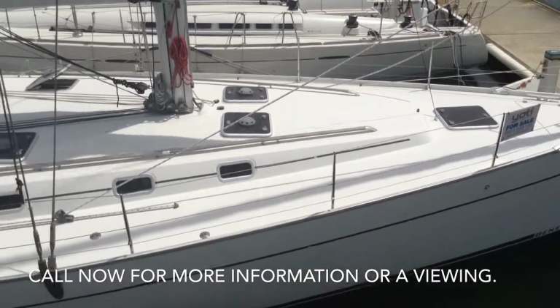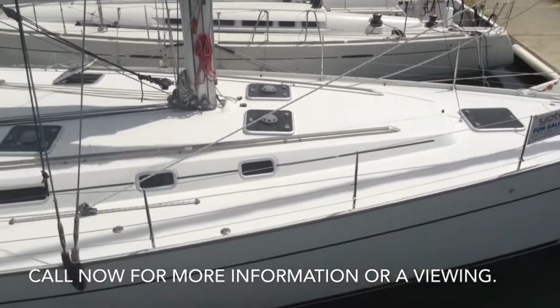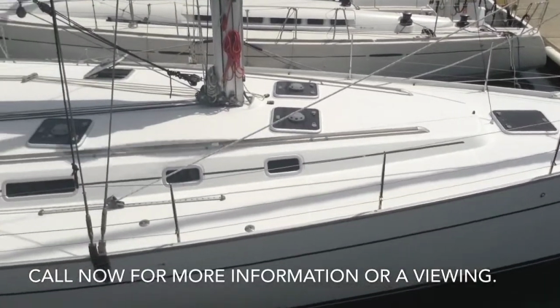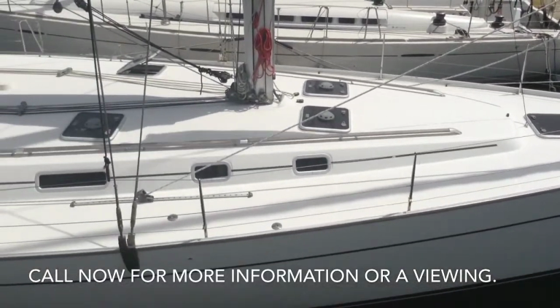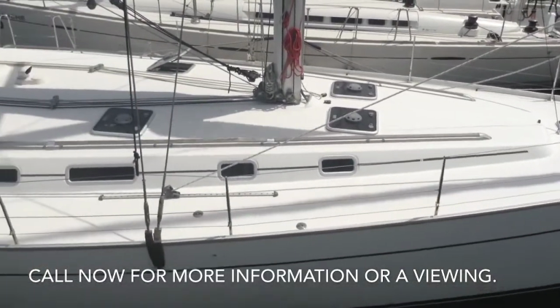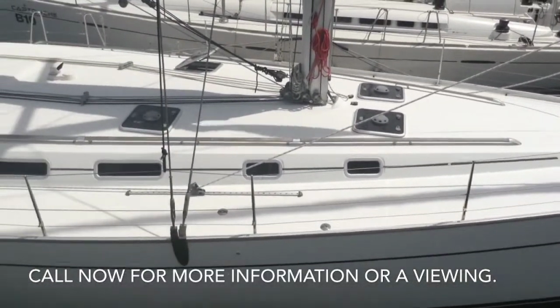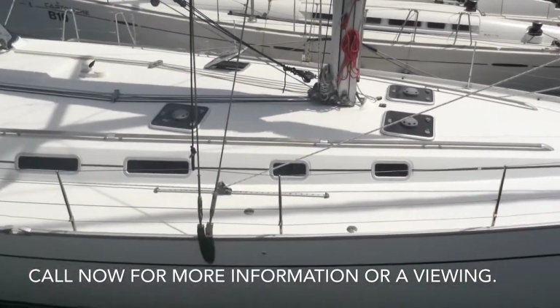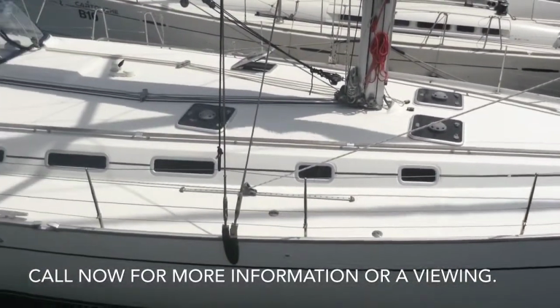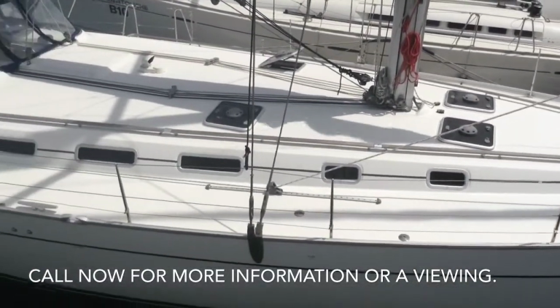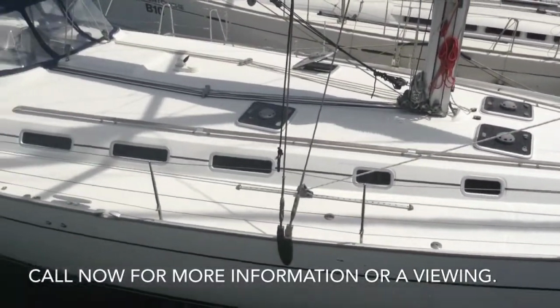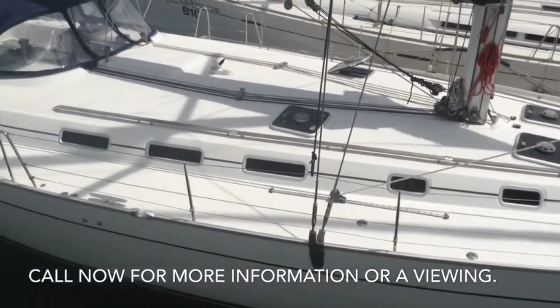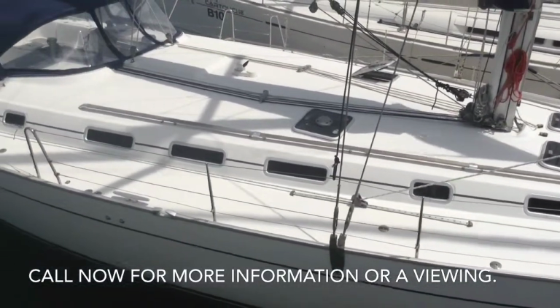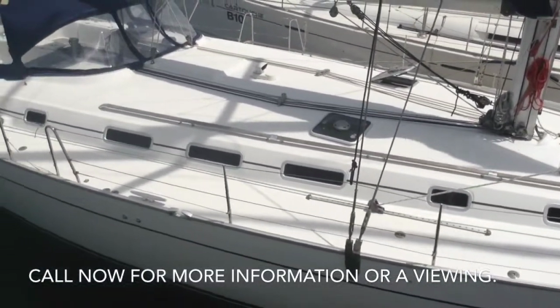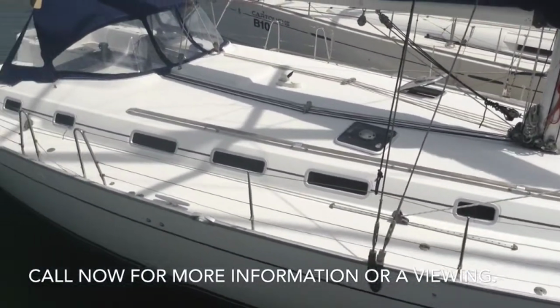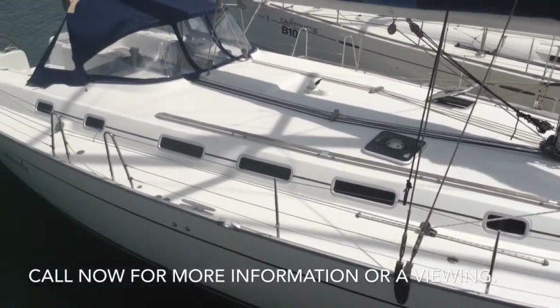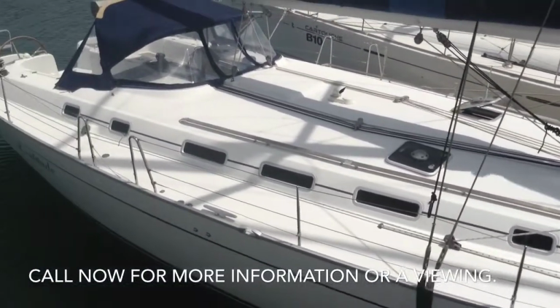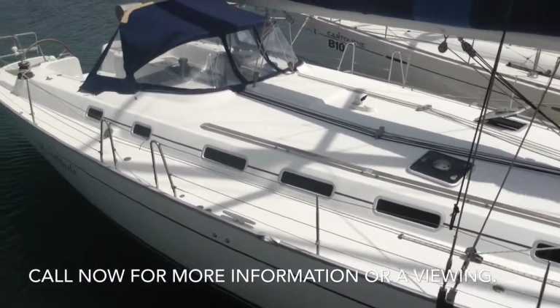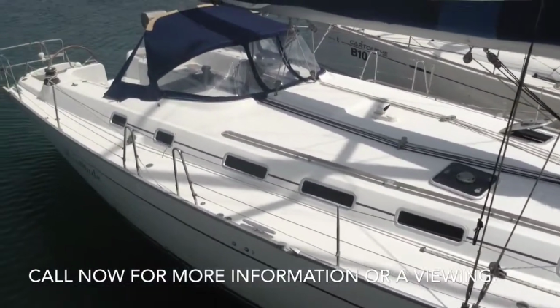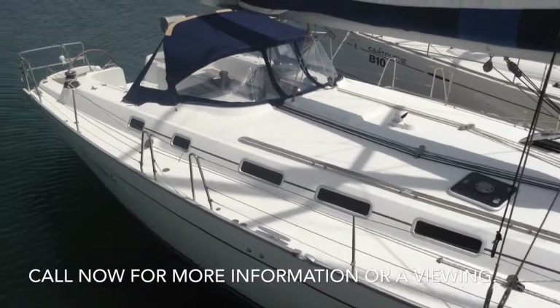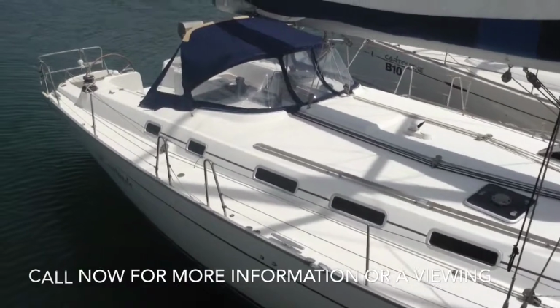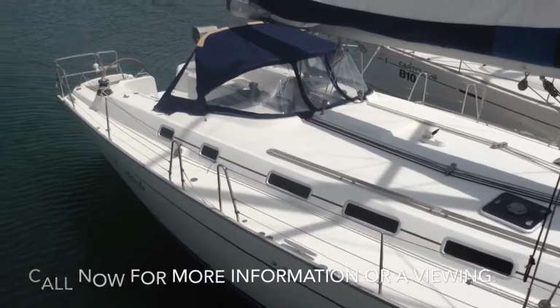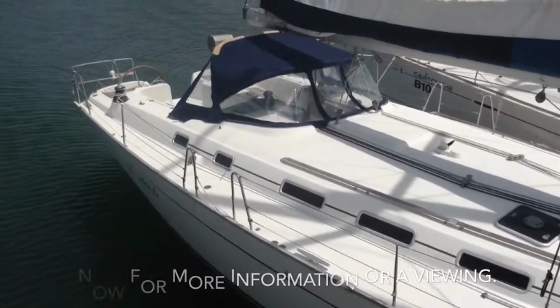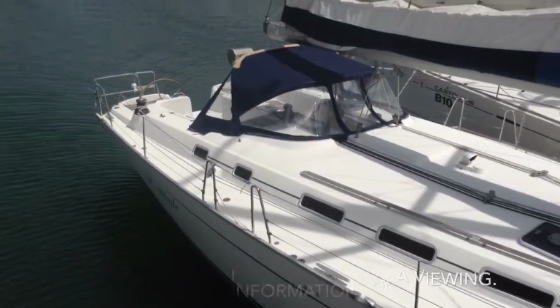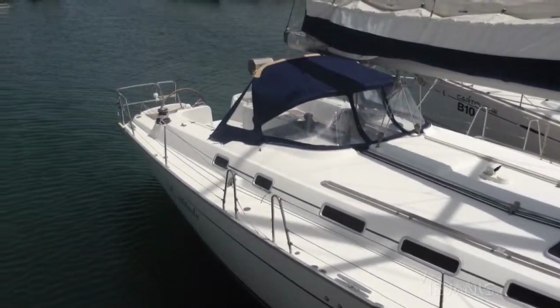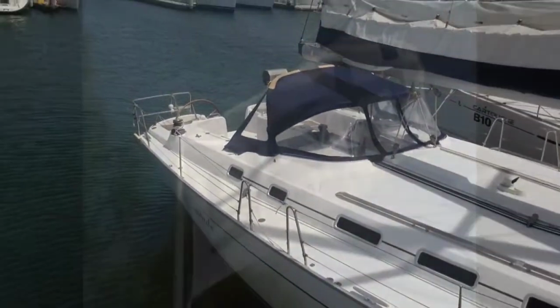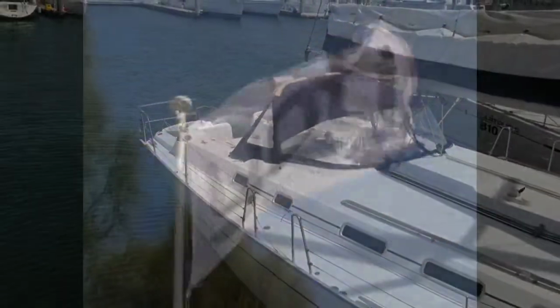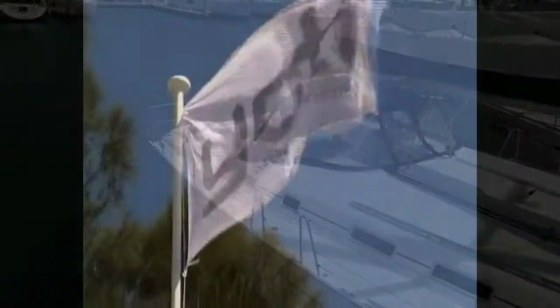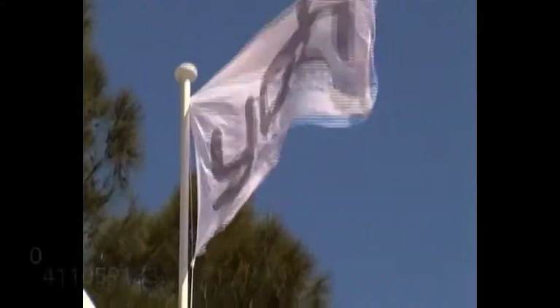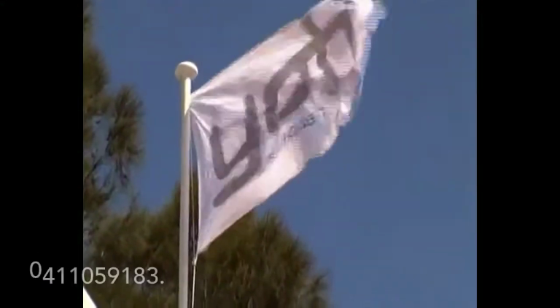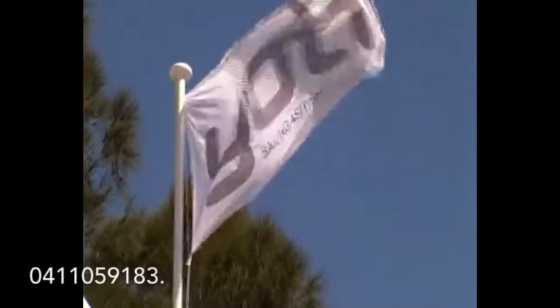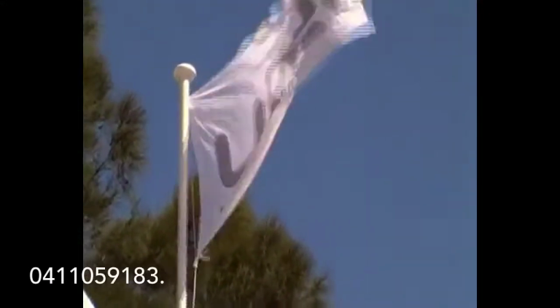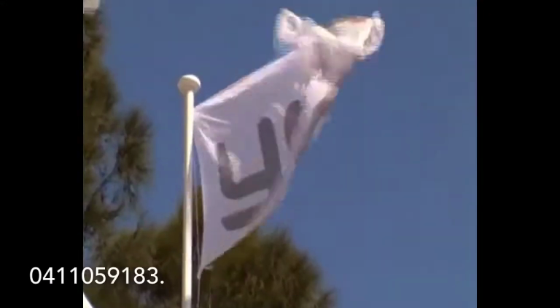If you'd like to take a look at this extraordinary boat, please feel free to give us a call or have a look at the website yachty.com.au. Thanks very much for watching.